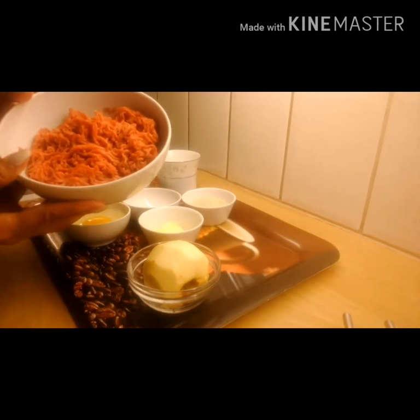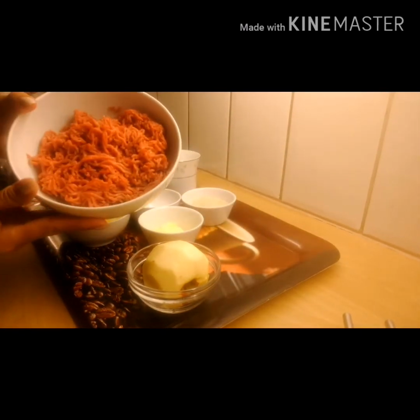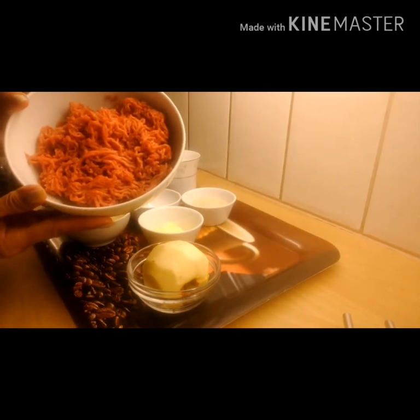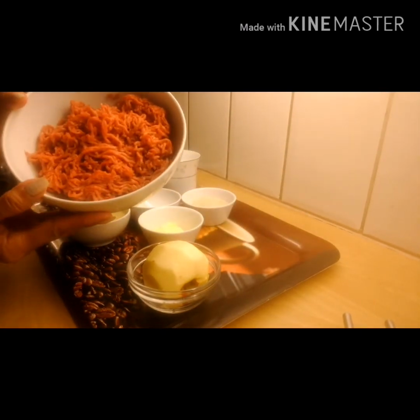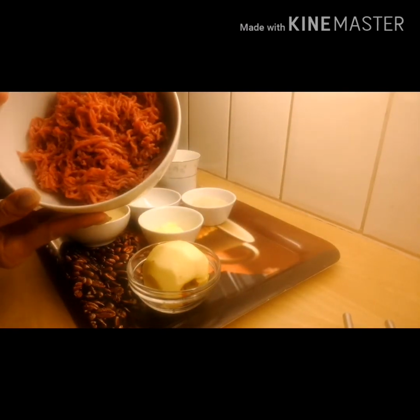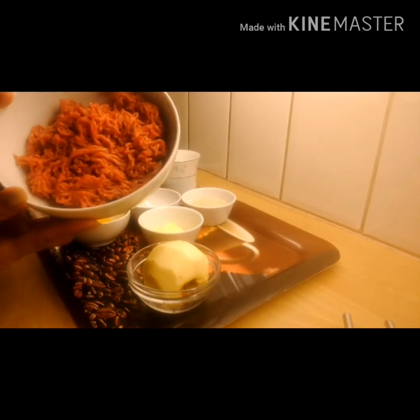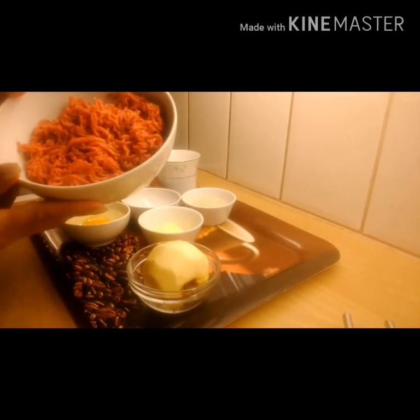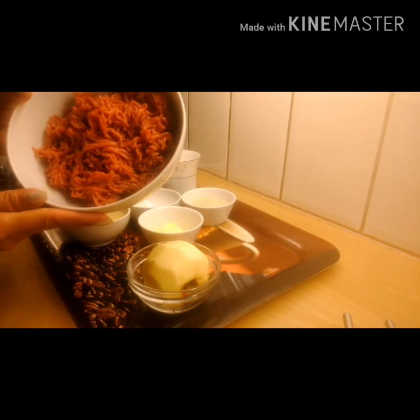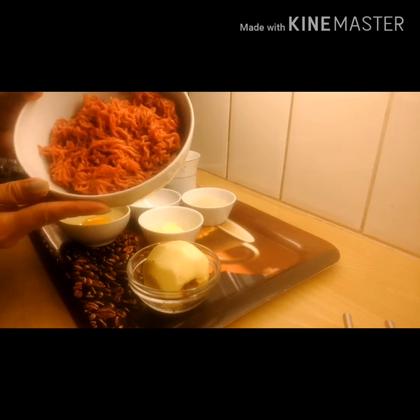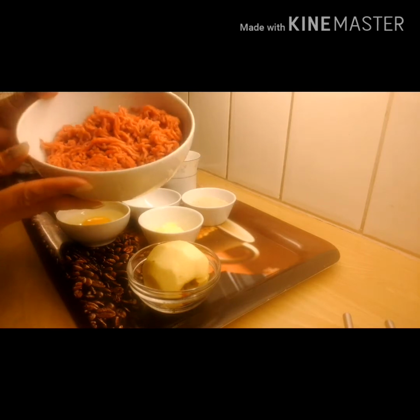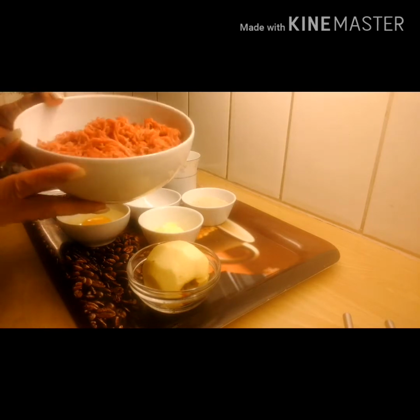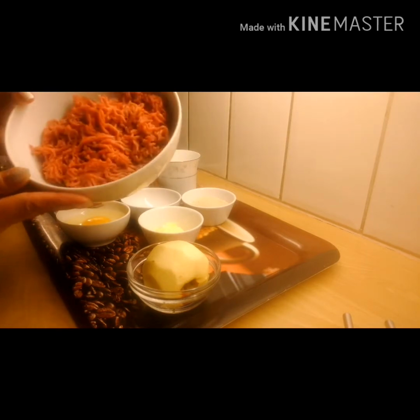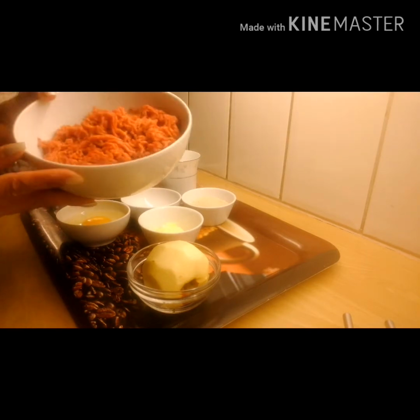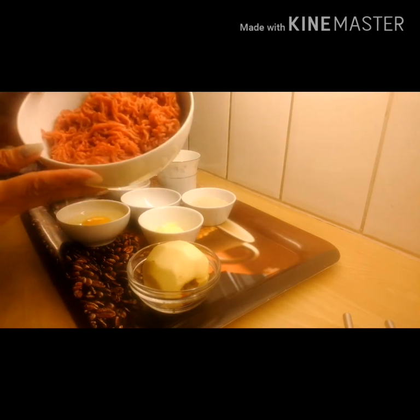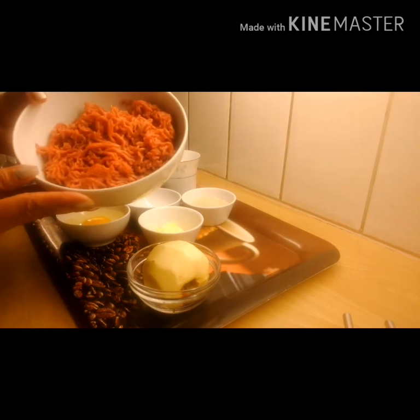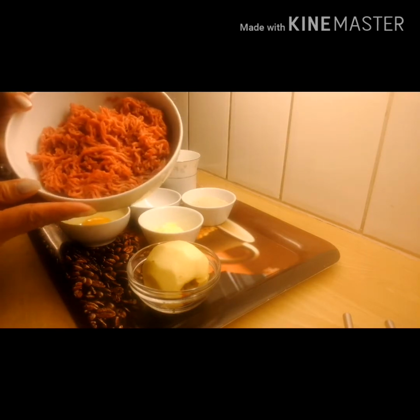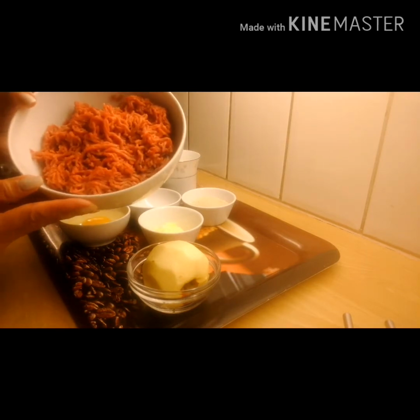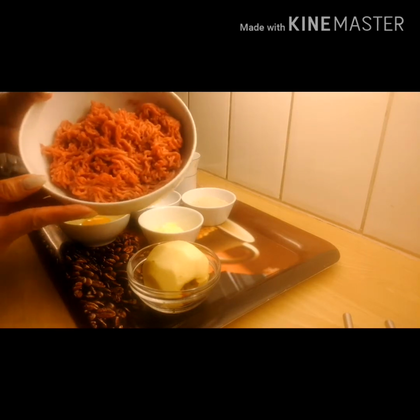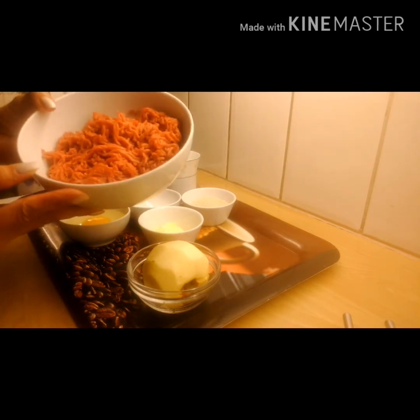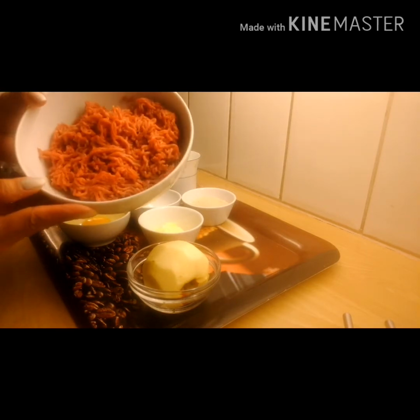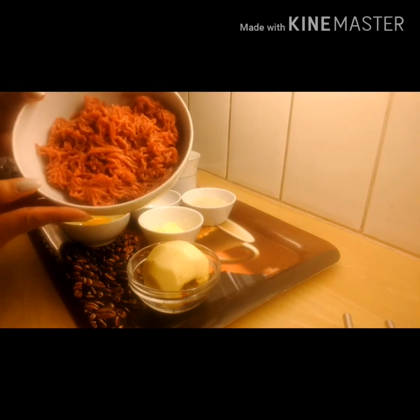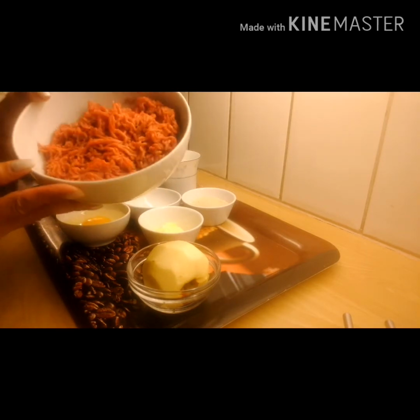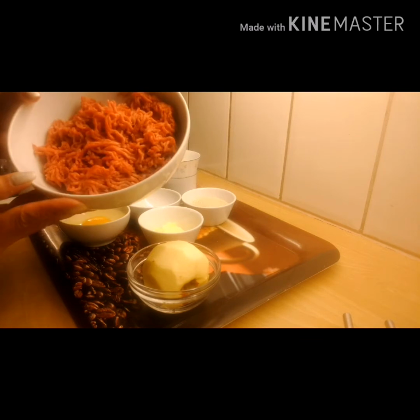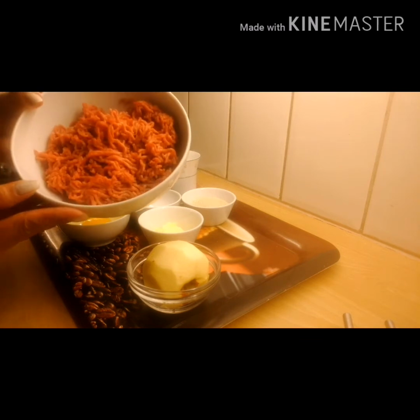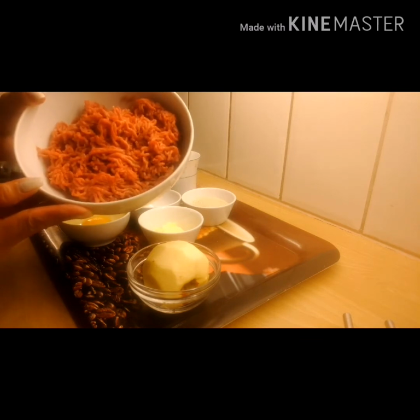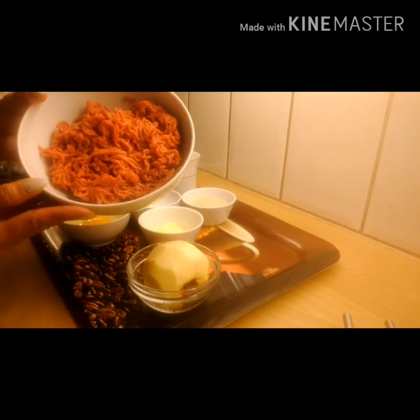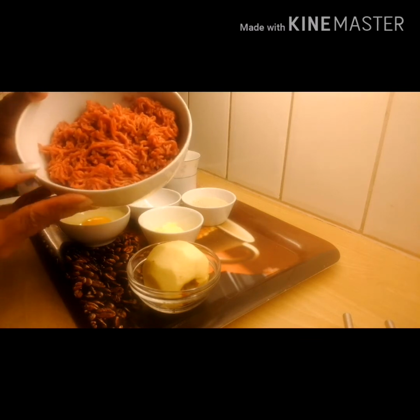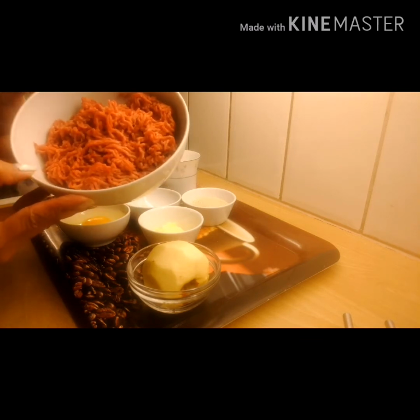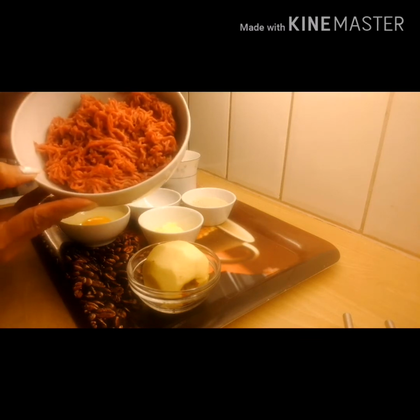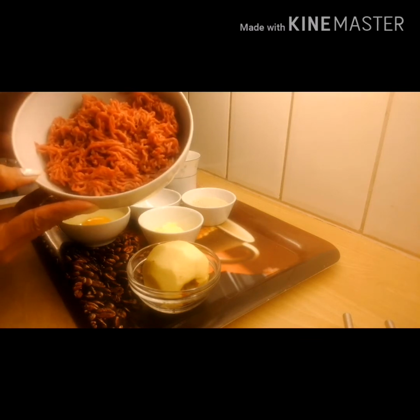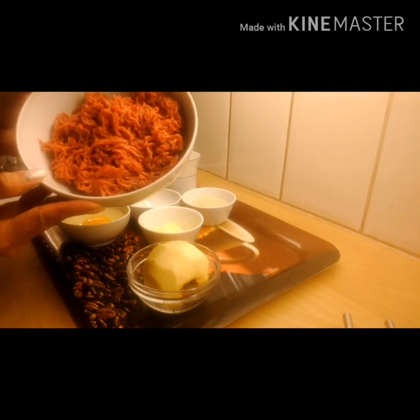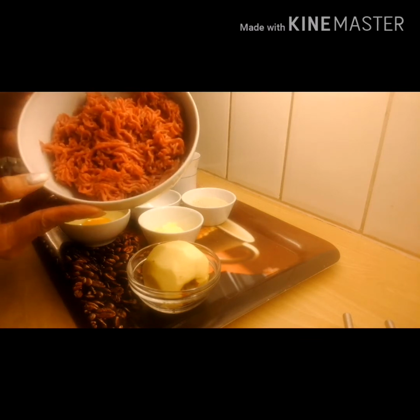This is 300 grams minced meat, beef and pork — 150 grams beef and 150 grams pork.